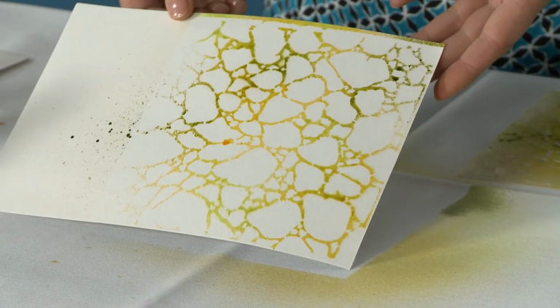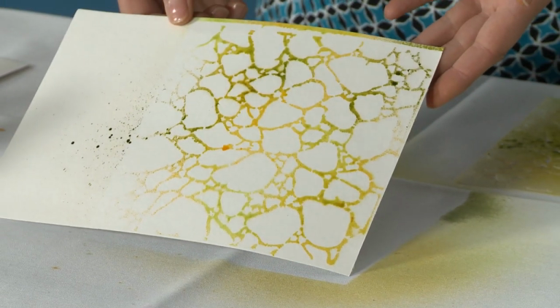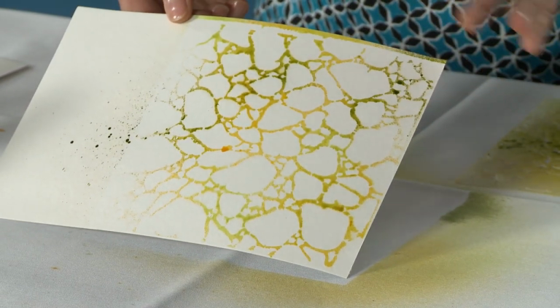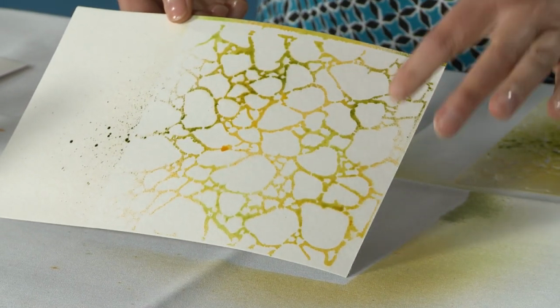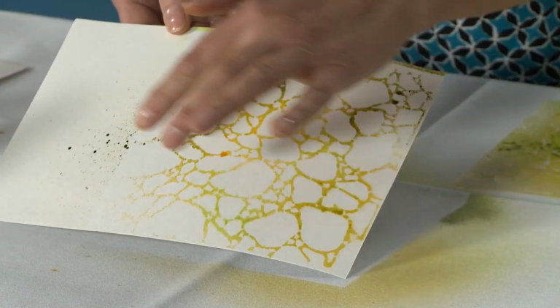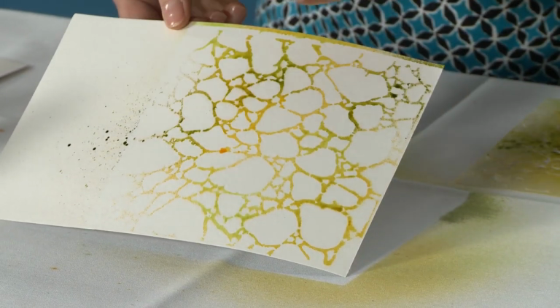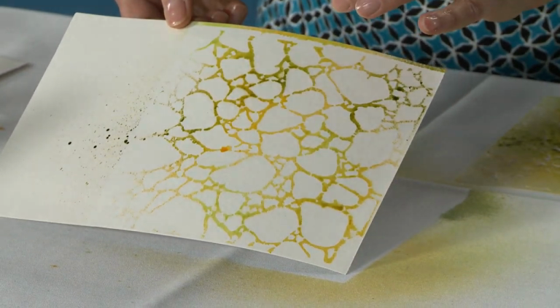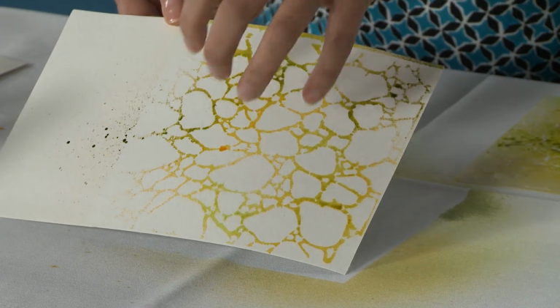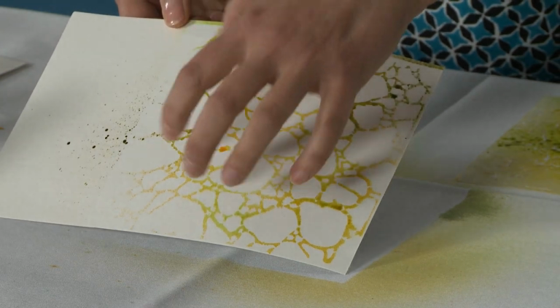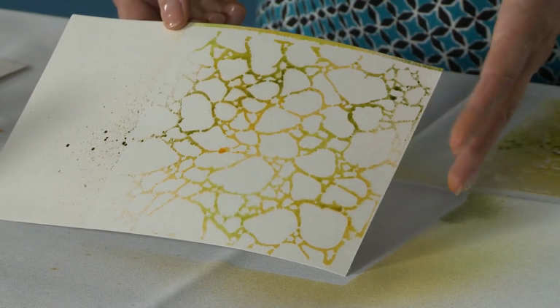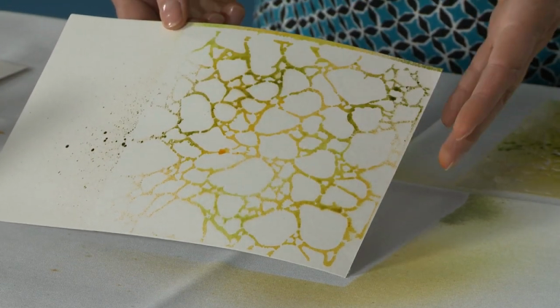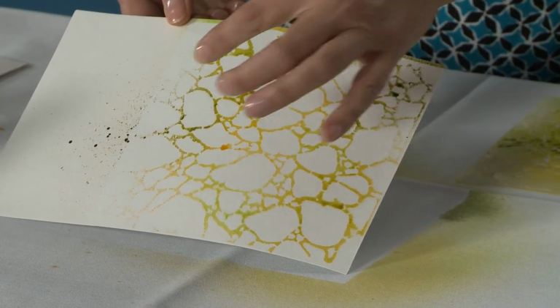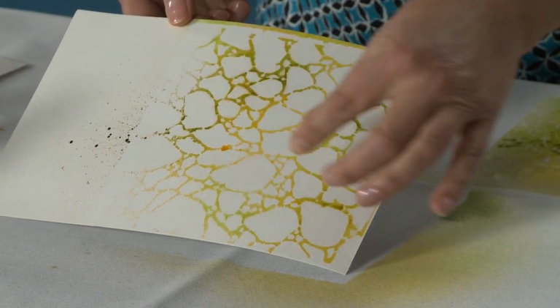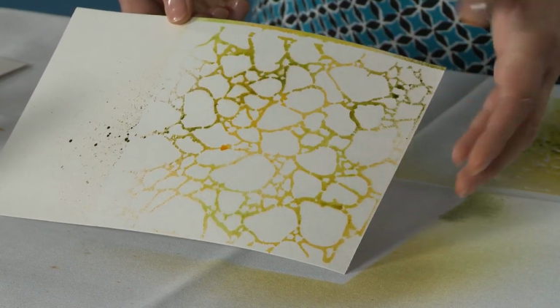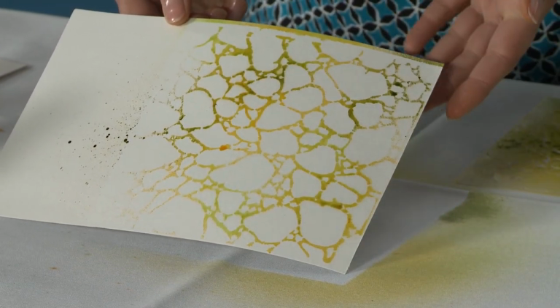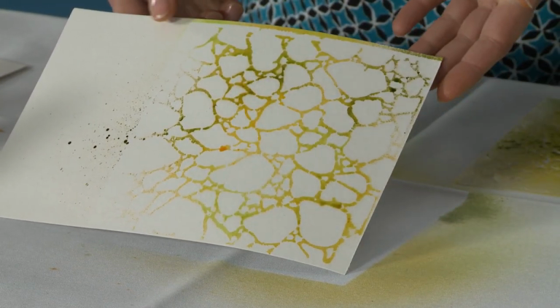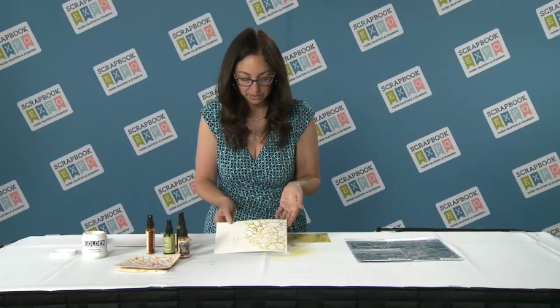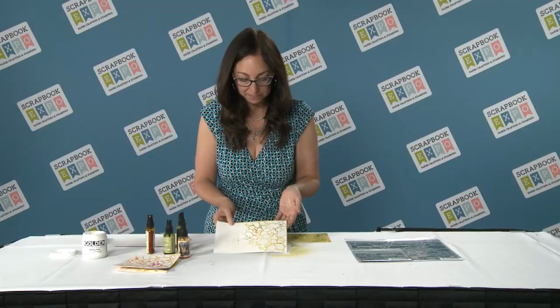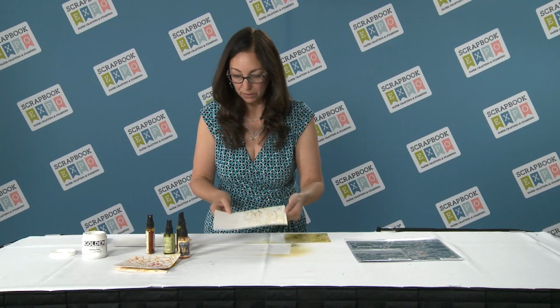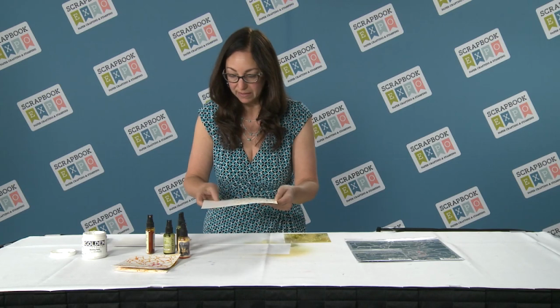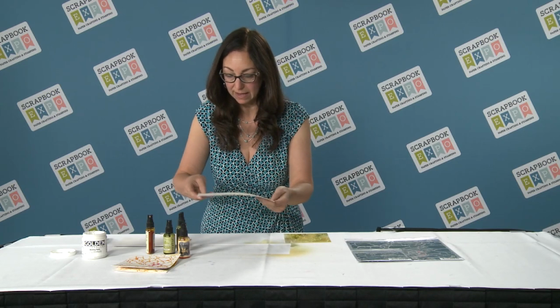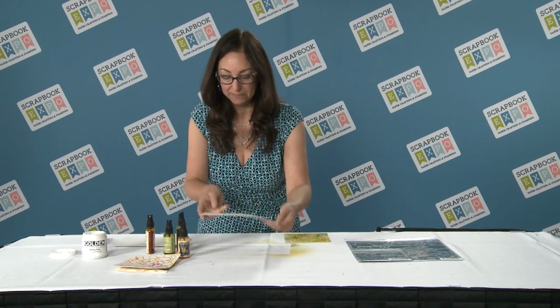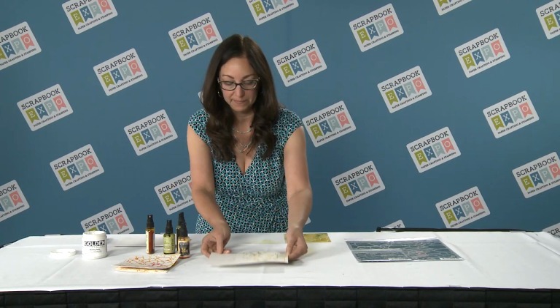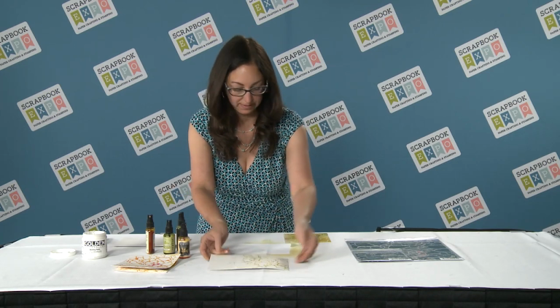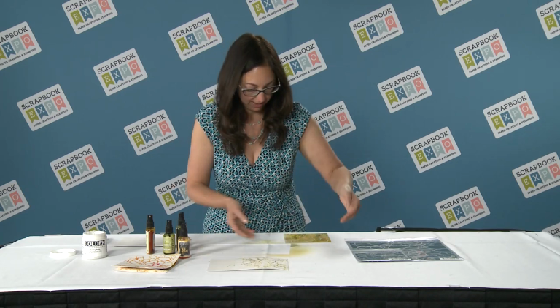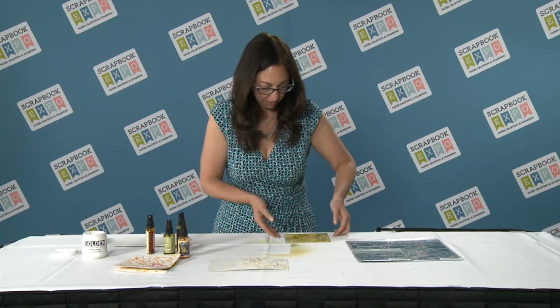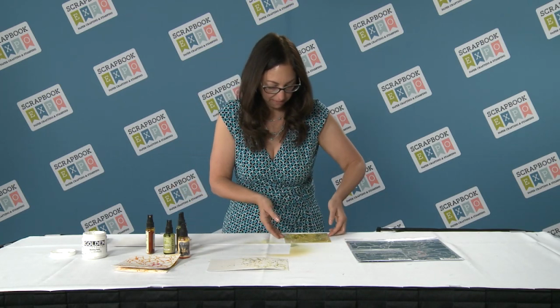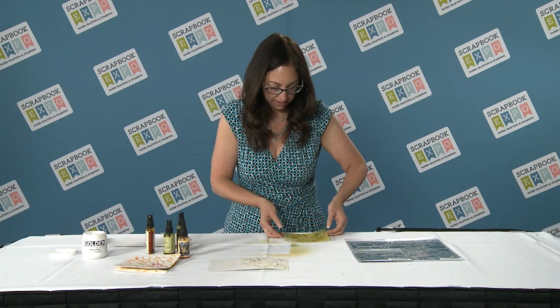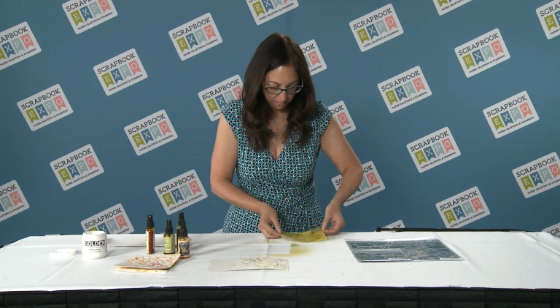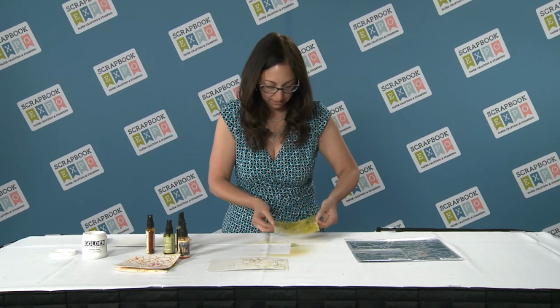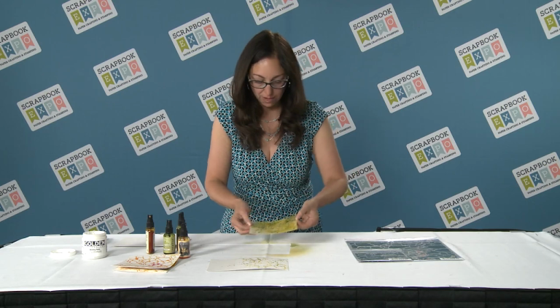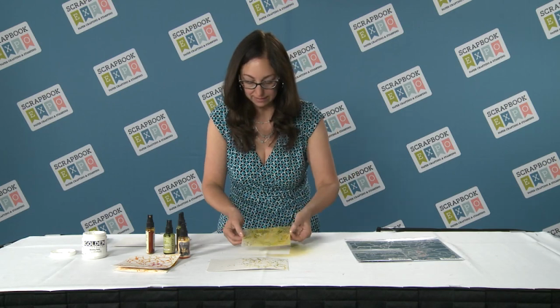Let that dry, and from here I can make this into a card. I can layer another piece of paper onto it. I can stamp 'best wishes' or 'happy birthday.' So I'm going to put this aside, and now I have a very messy wet stencil.